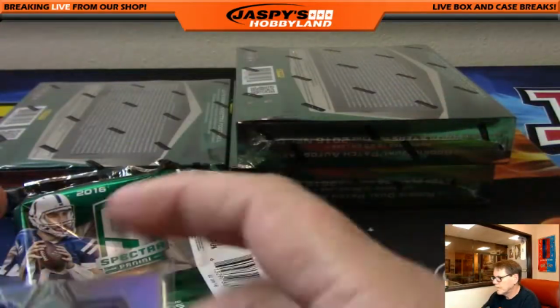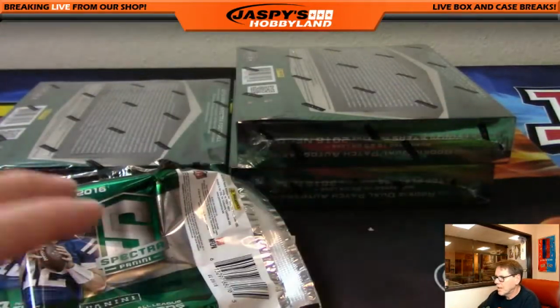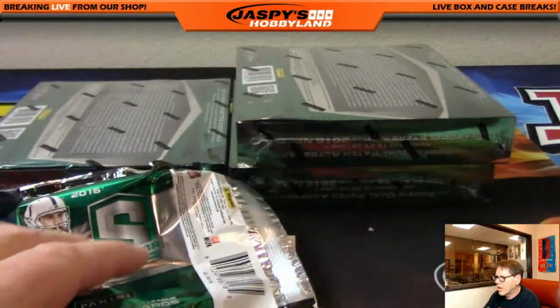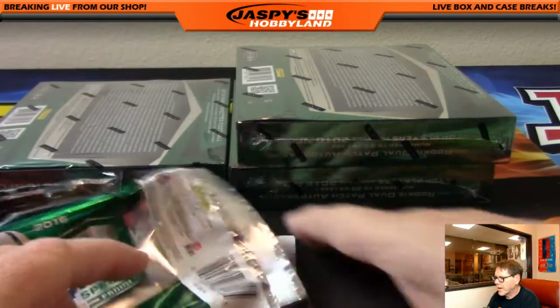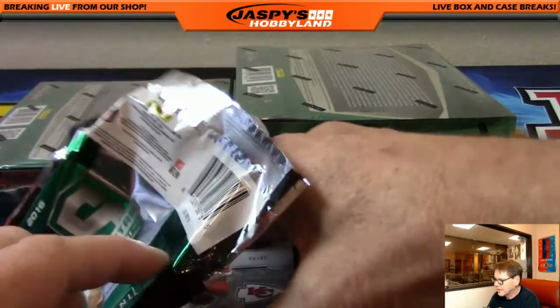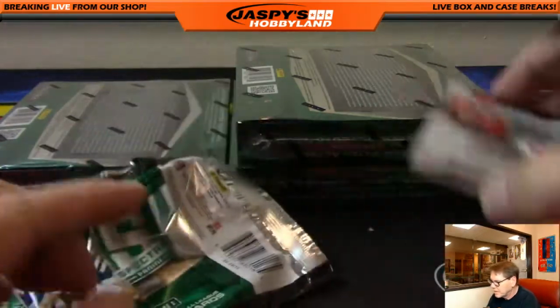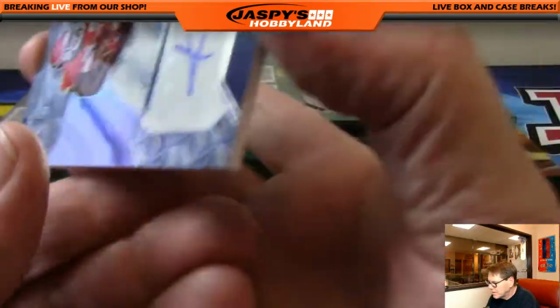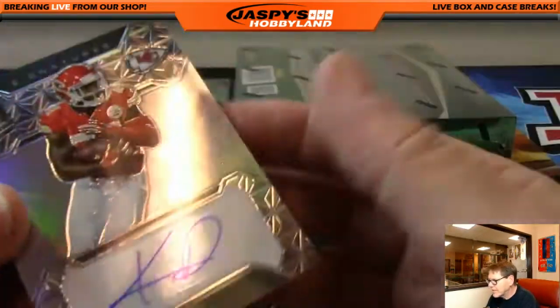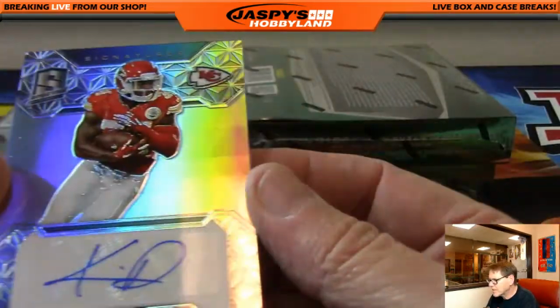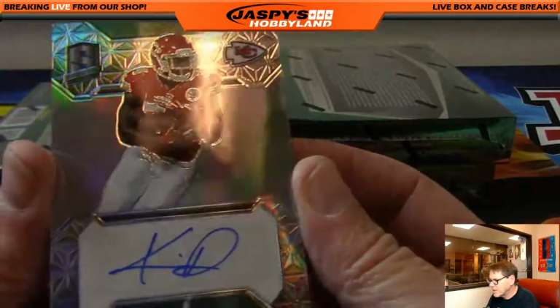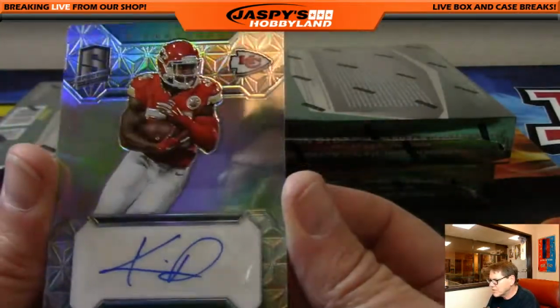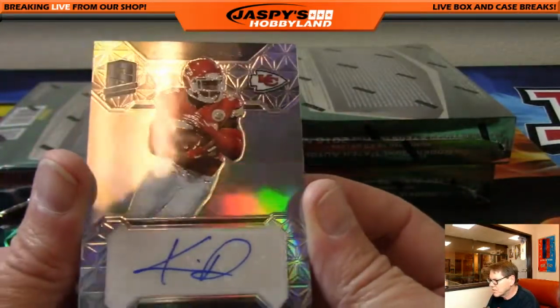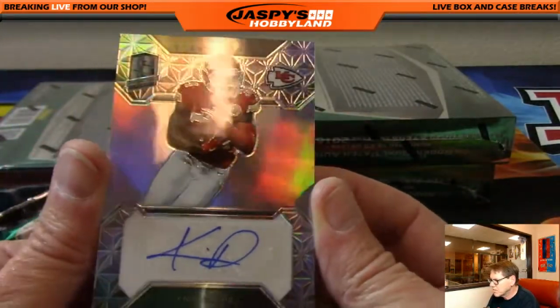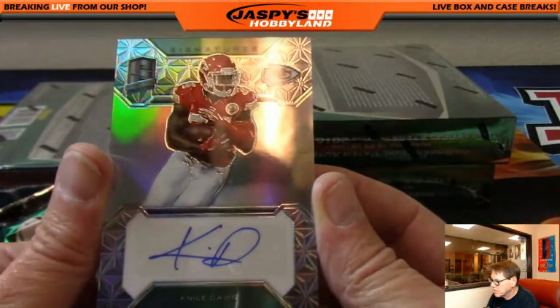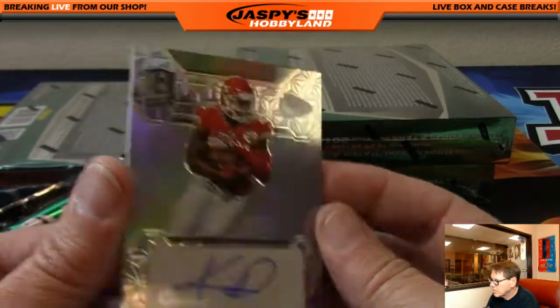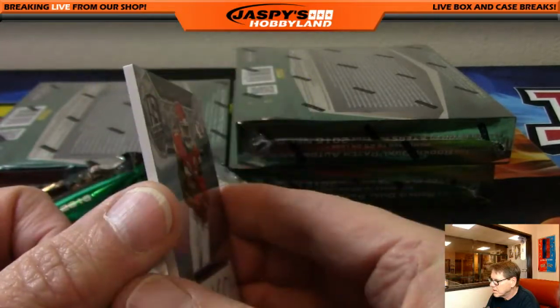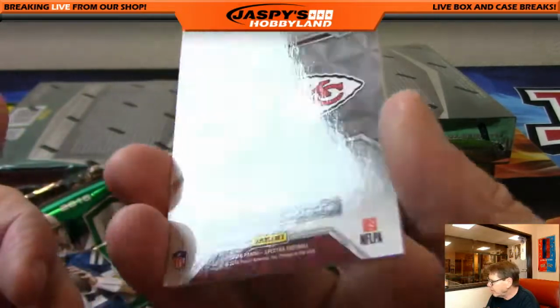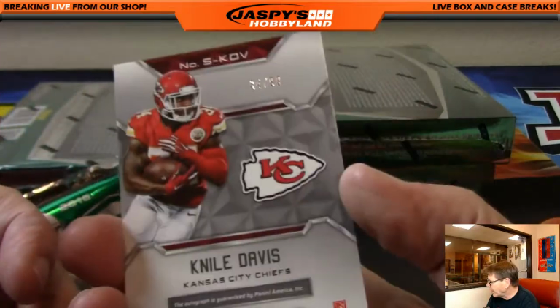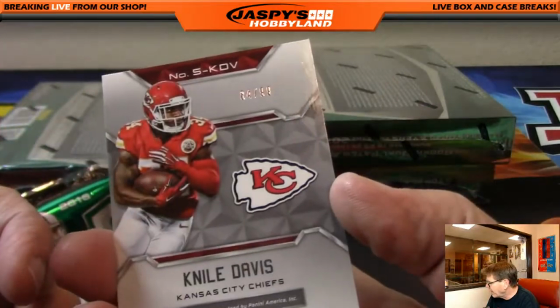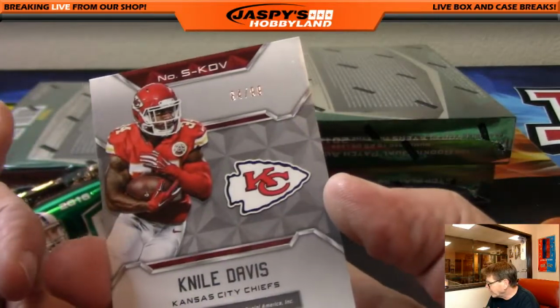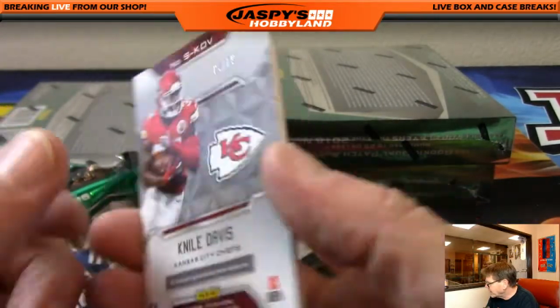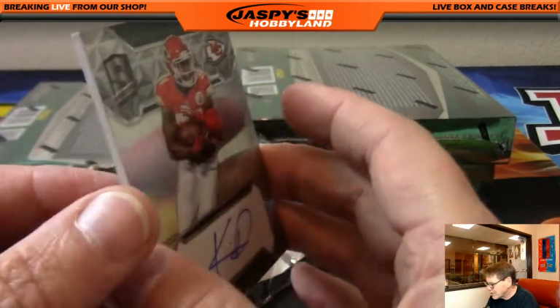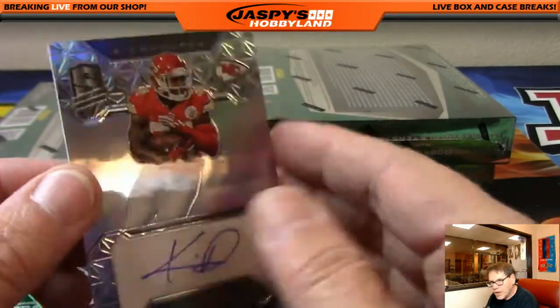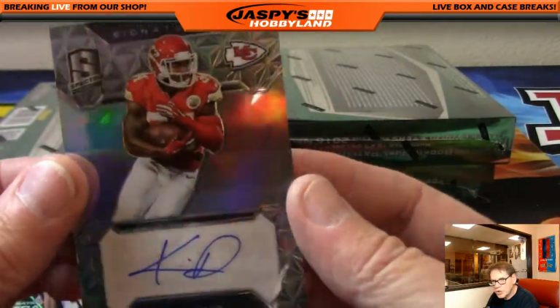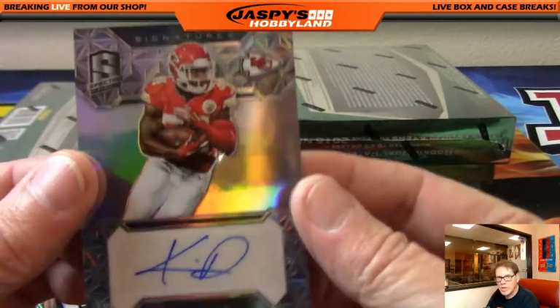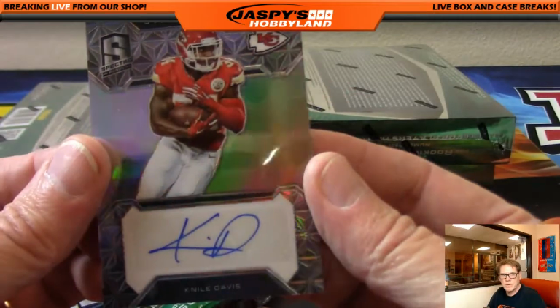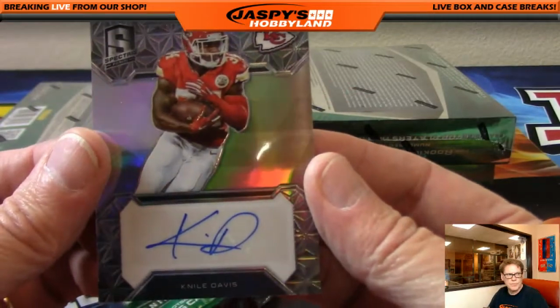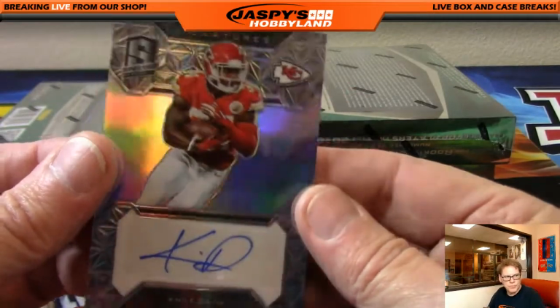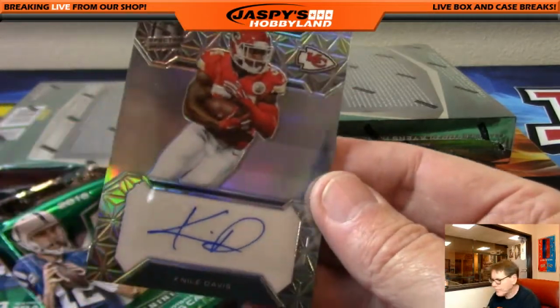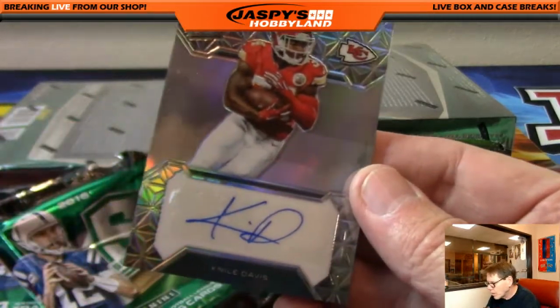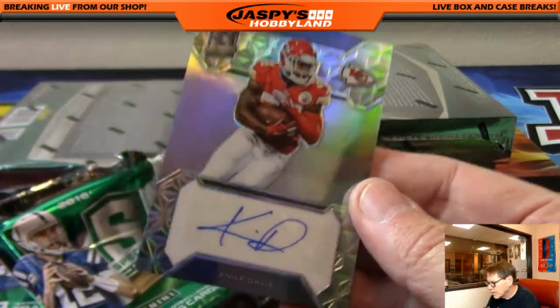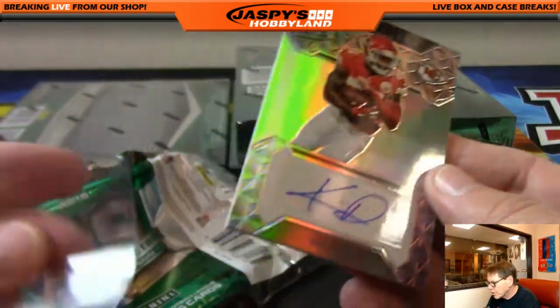Last card of the pack: Niles Davis, KC Chiefs, numbered 84 of 99. Going out to KC, that's Josh. Congratulations, Josh.